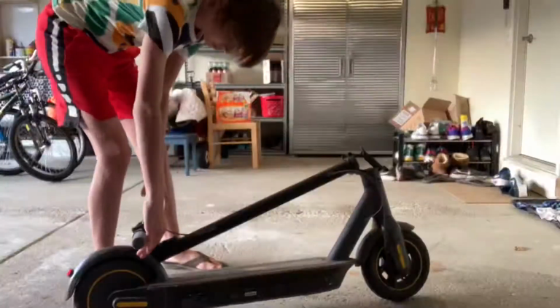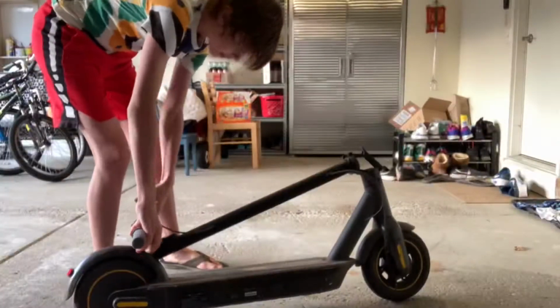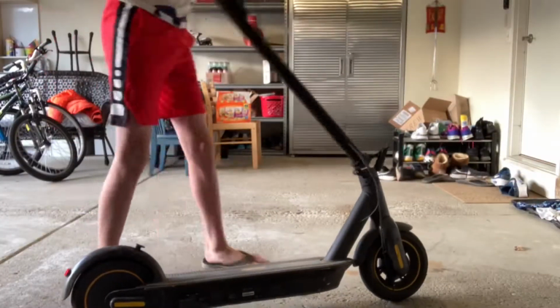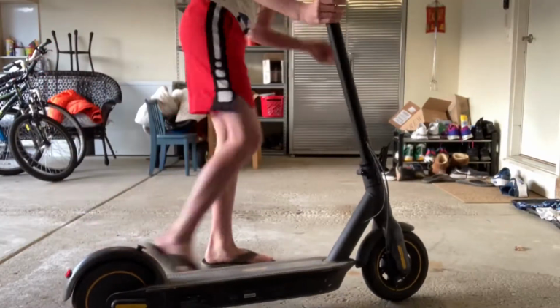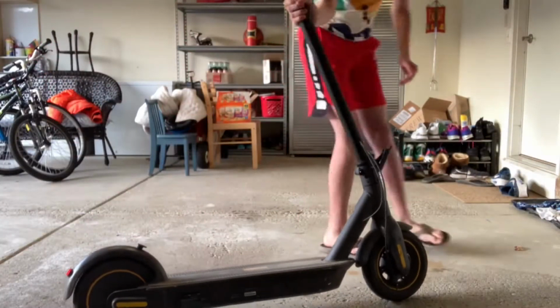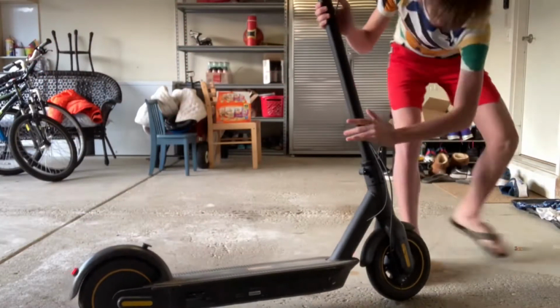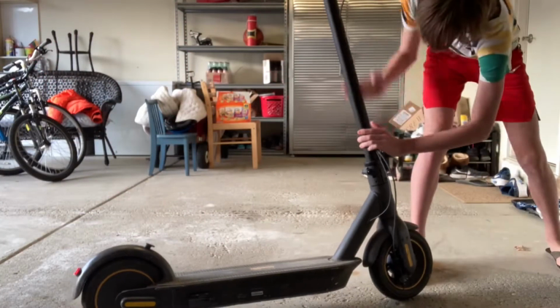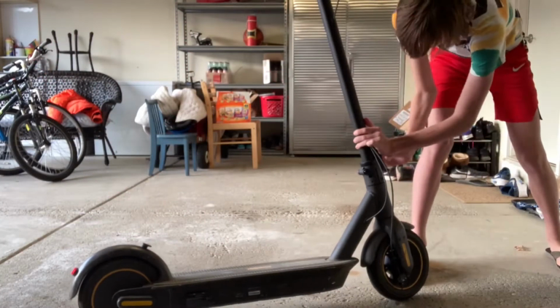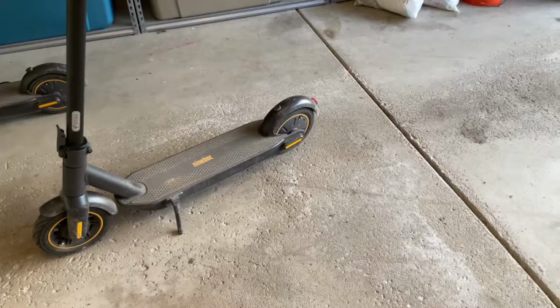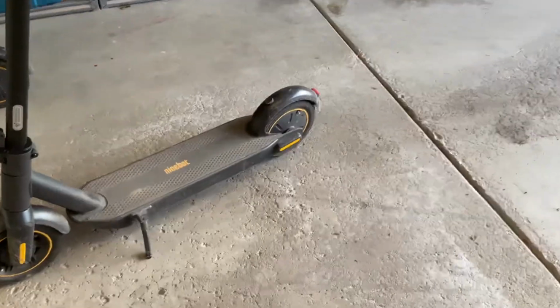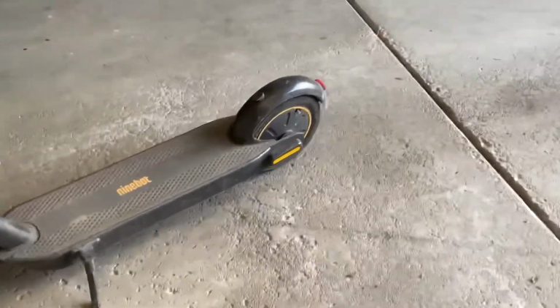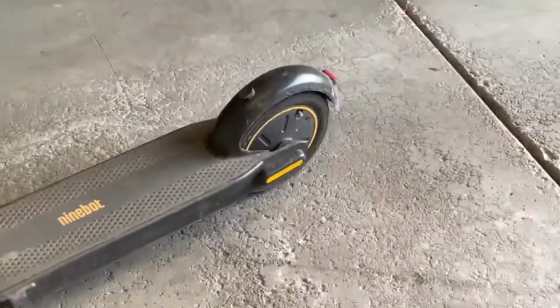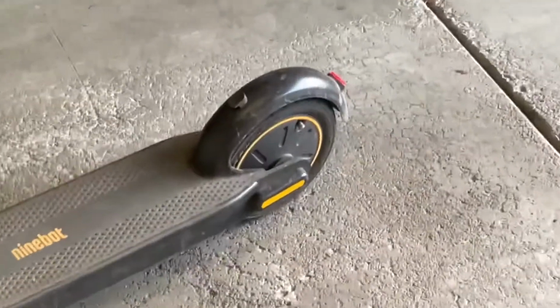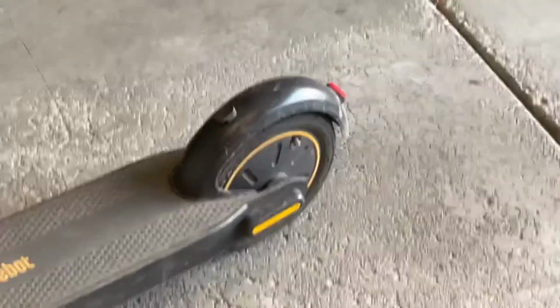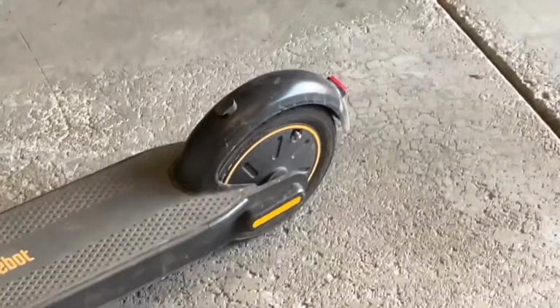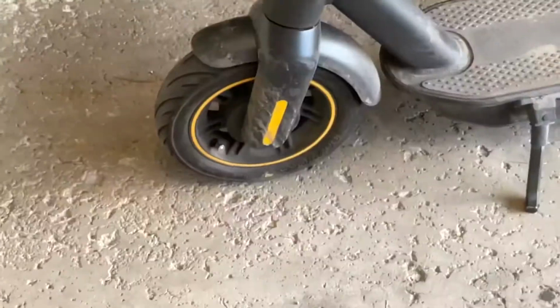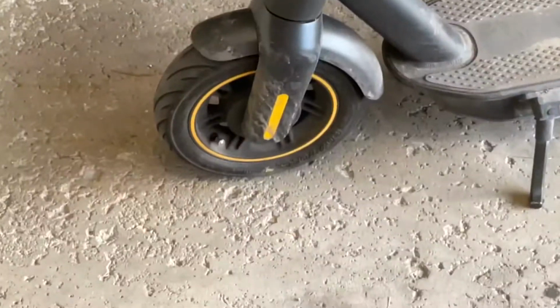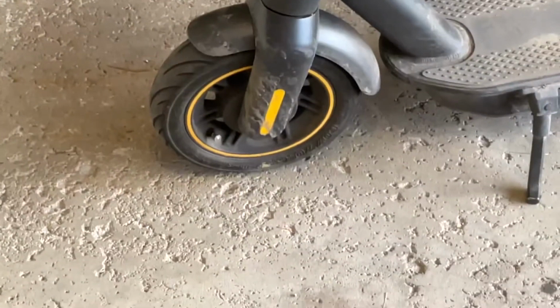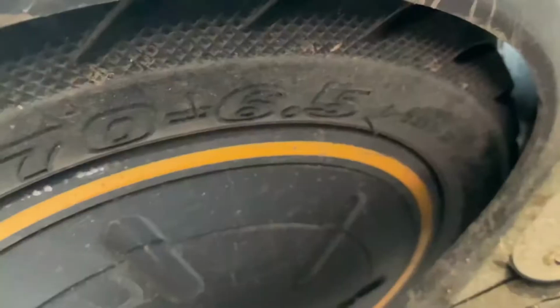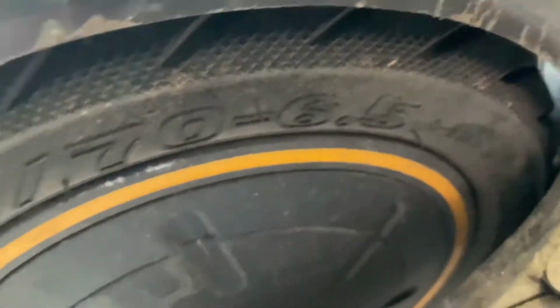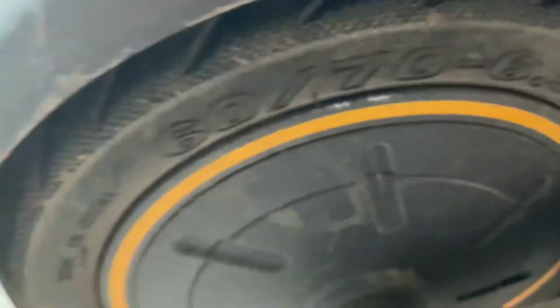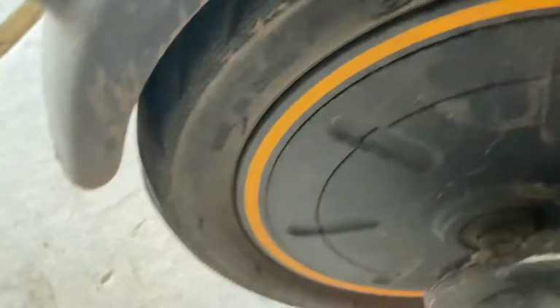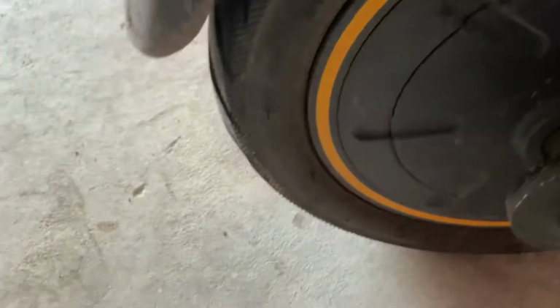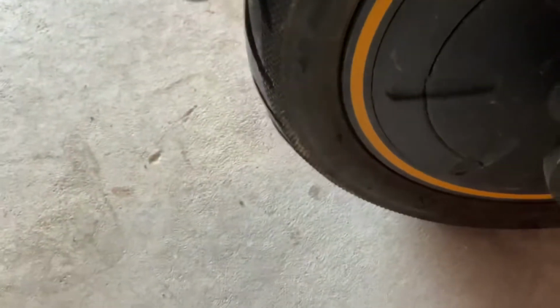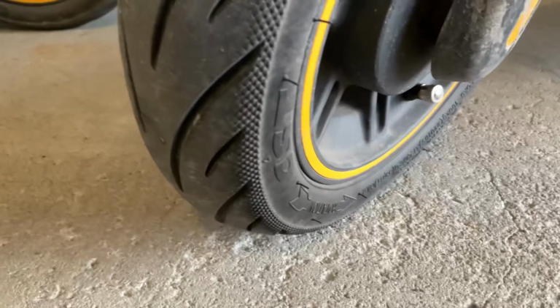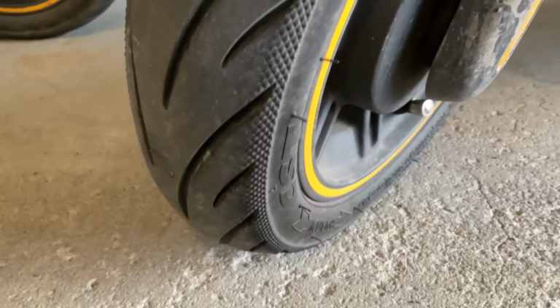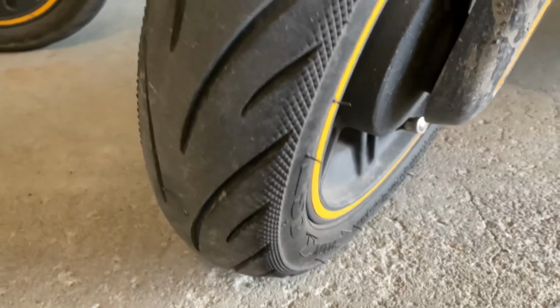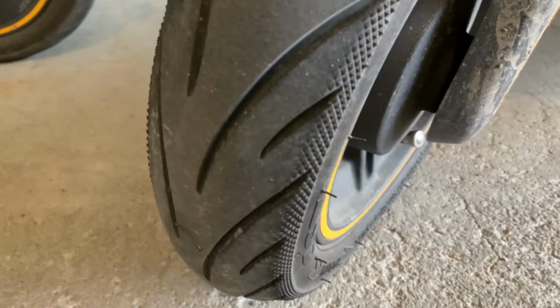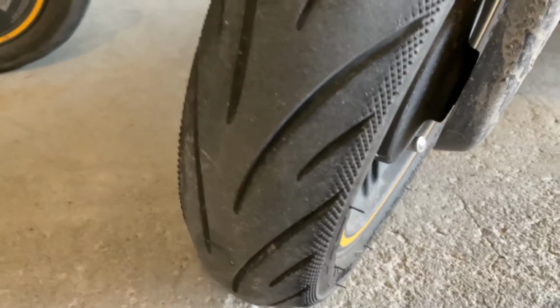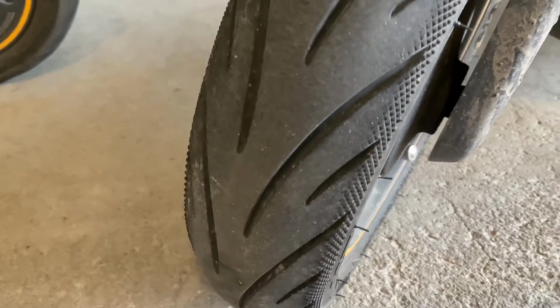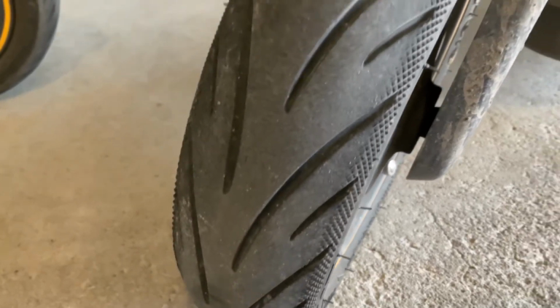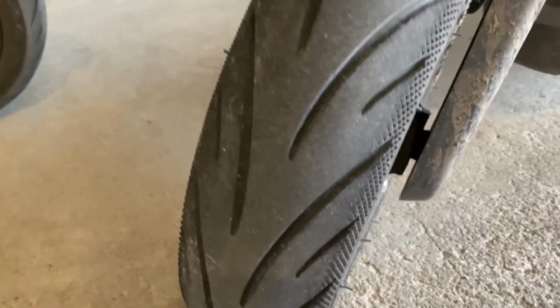There was about 20 PSI when I first got the scooter, and I had to use the pump to bring it up between 30 and 40 for a smooth ride. These tires can take a puncture up to six millimeters, which is pretty good since you won't have to check them that much.